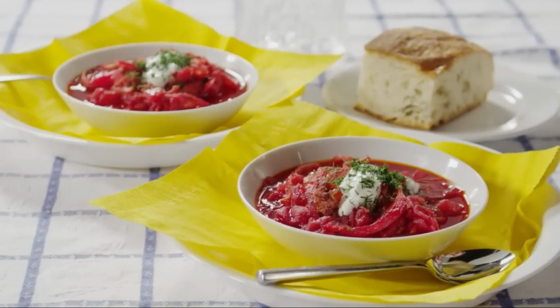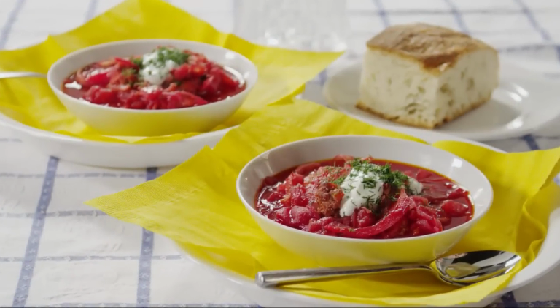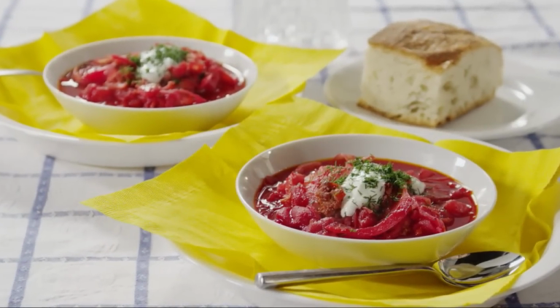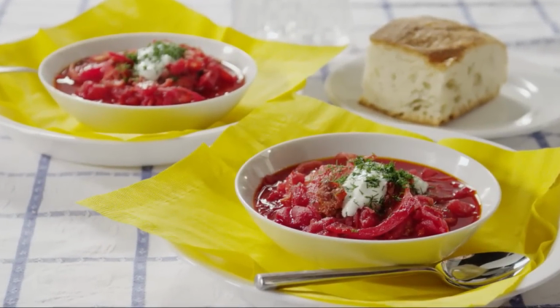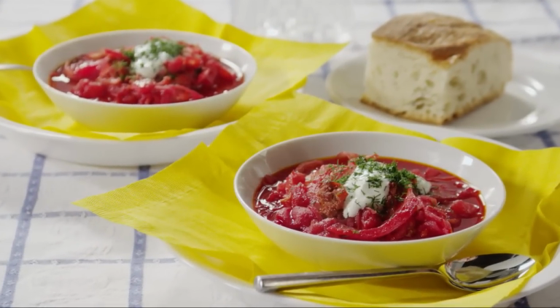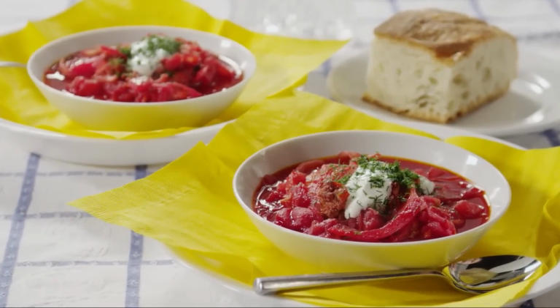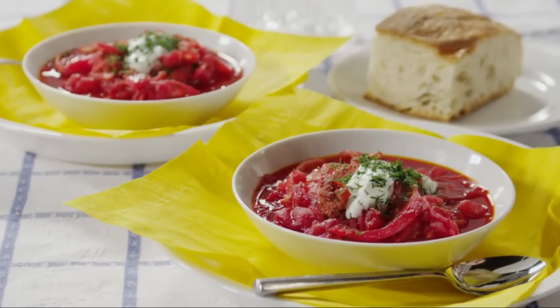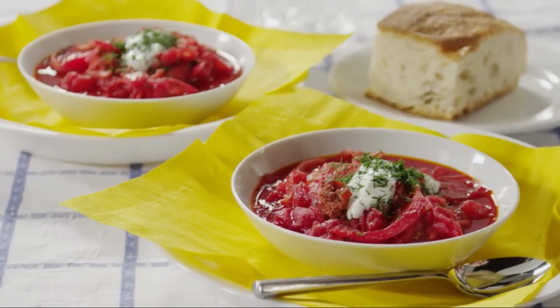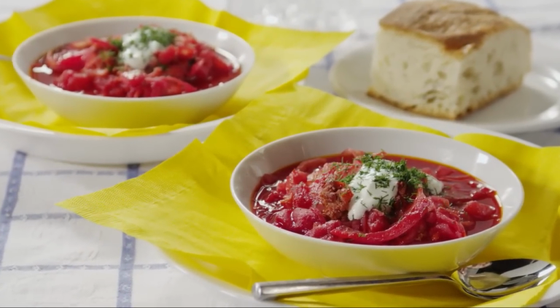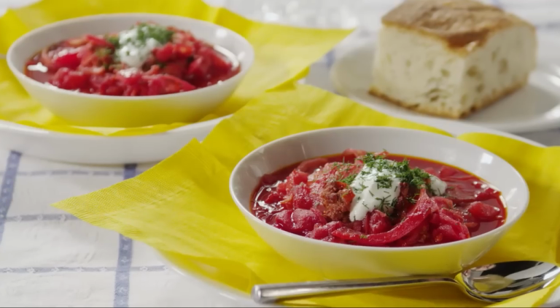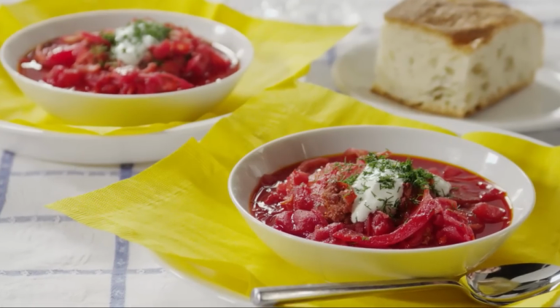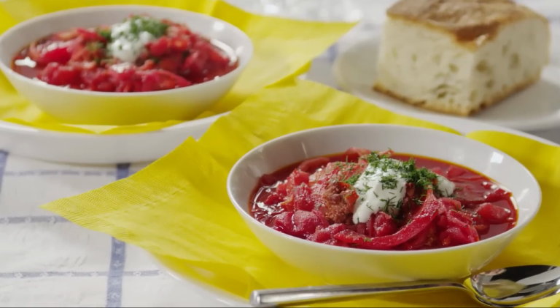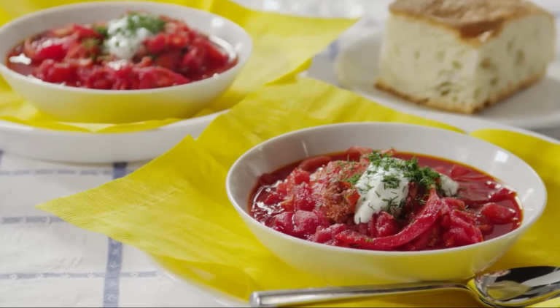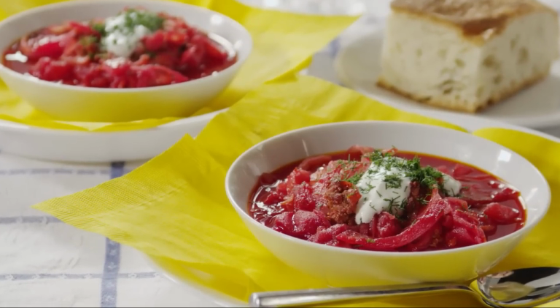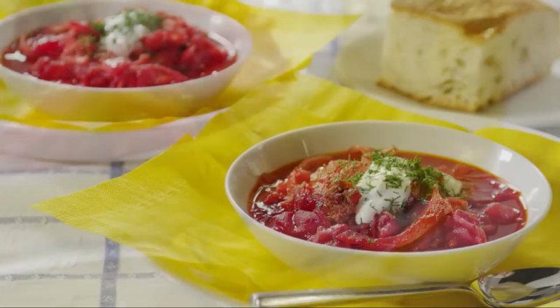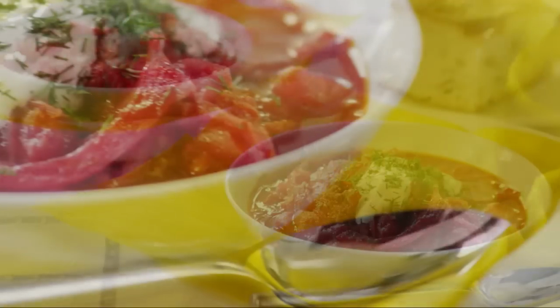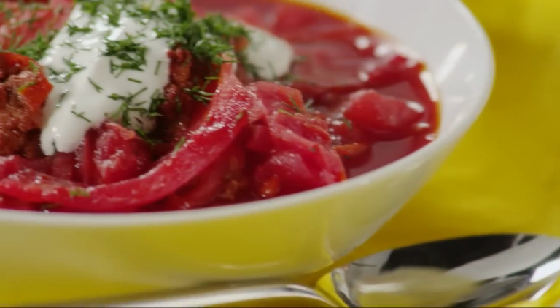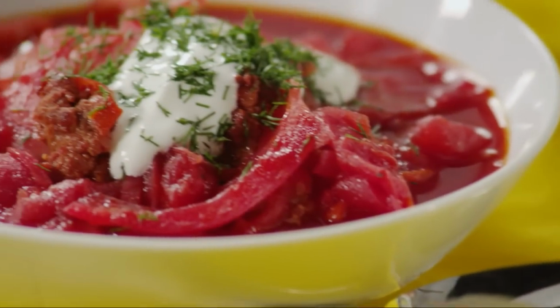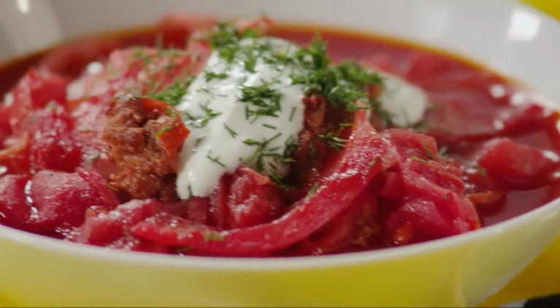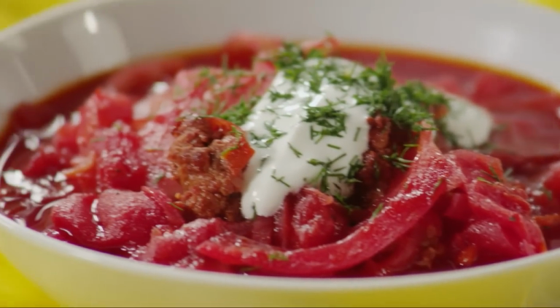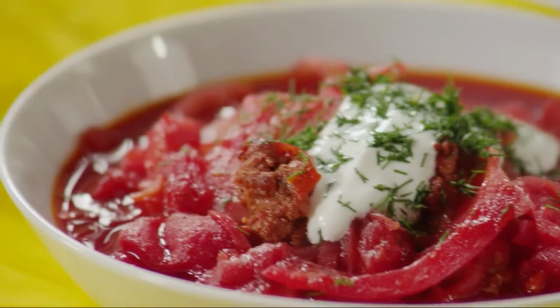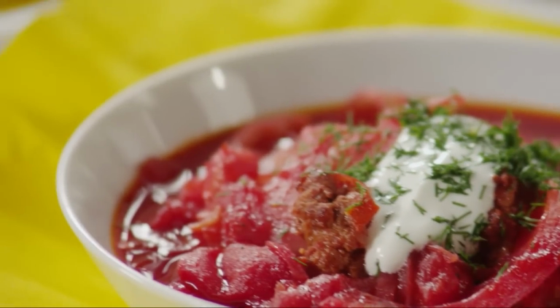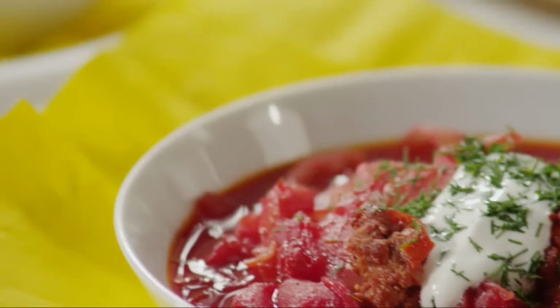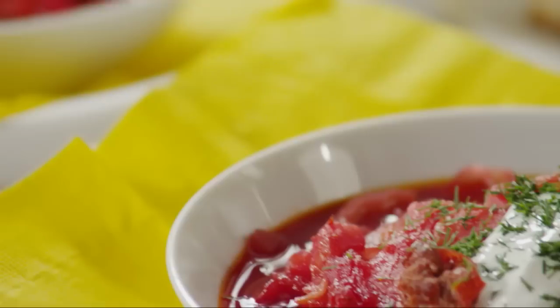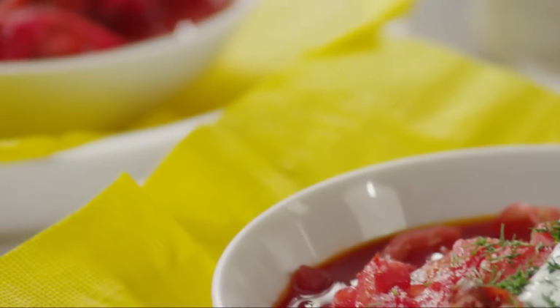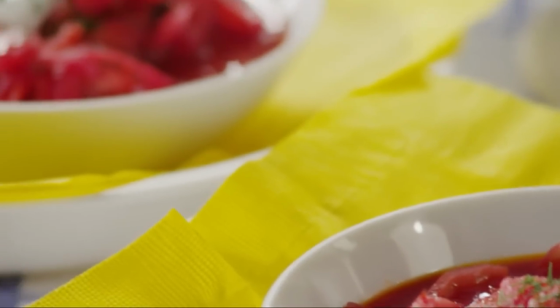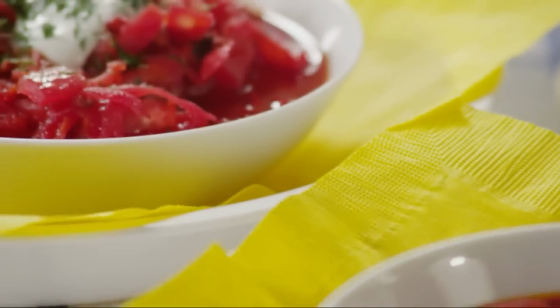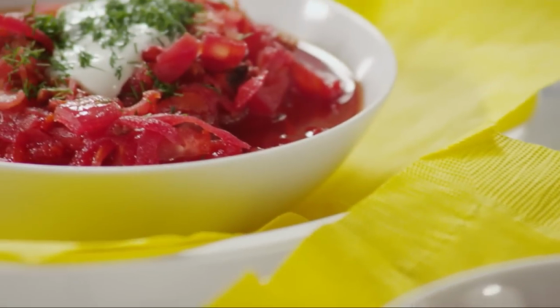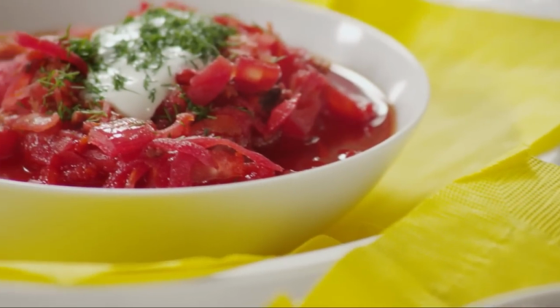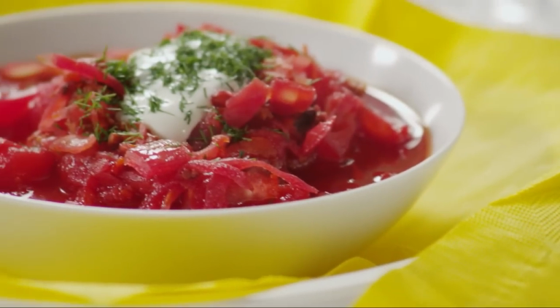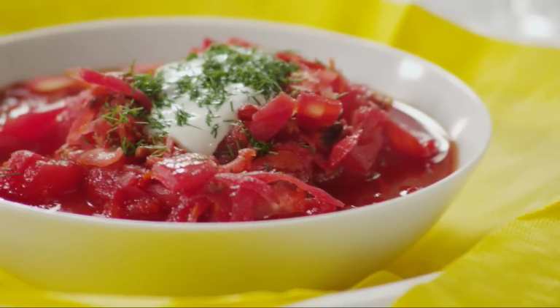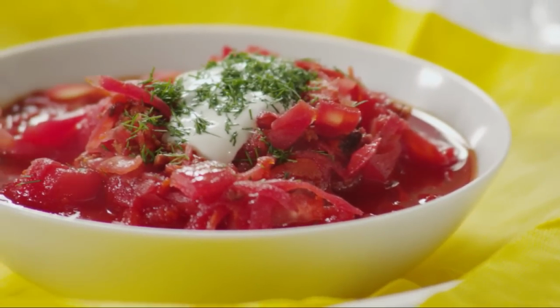Just about any soup is welcome in the winter, but there are few that are as warming as the beet and cabbage soup known as borscht. This recipe for Ukrainian red borscht soup is submitted by Allrecipes member Patty, who says her friend's mother from the Ukraine taught her this.